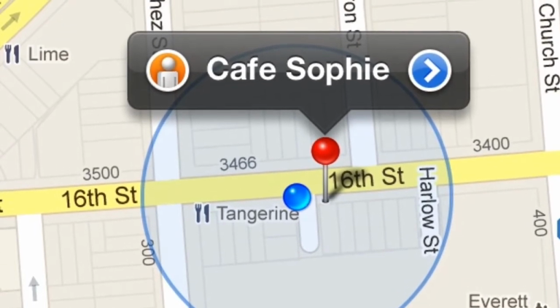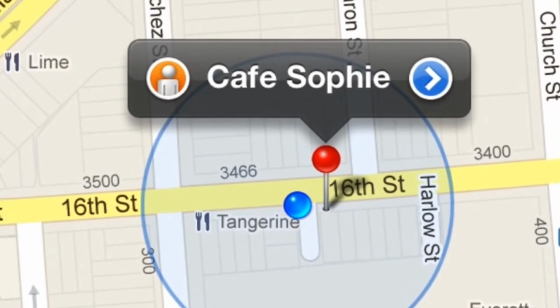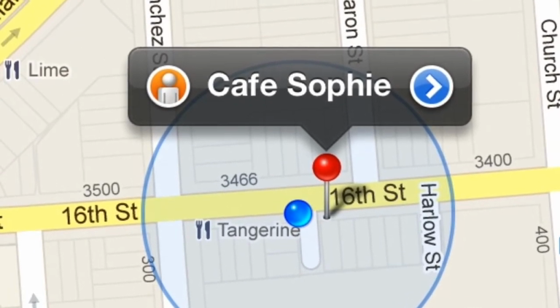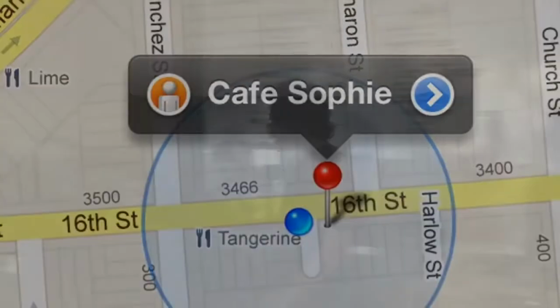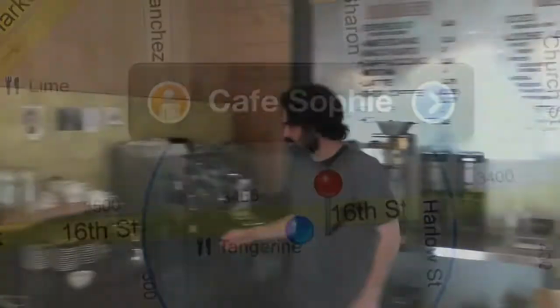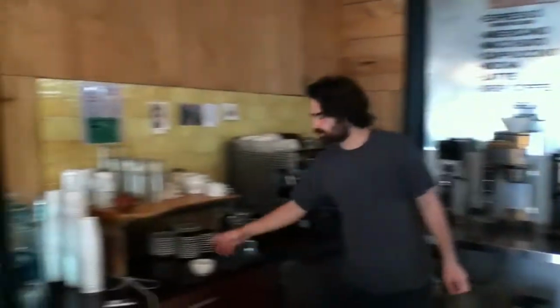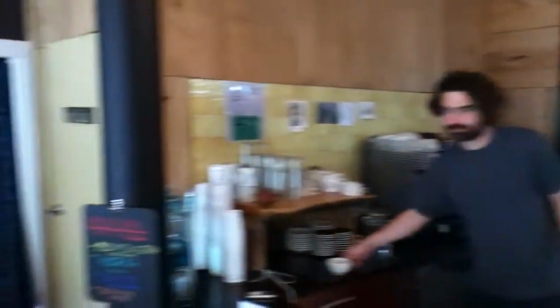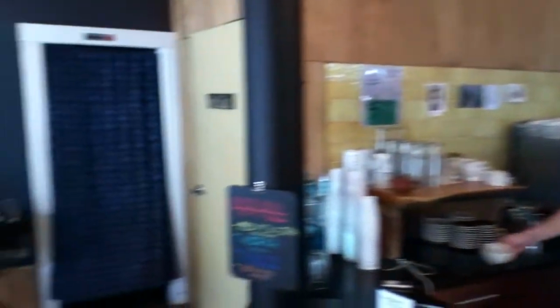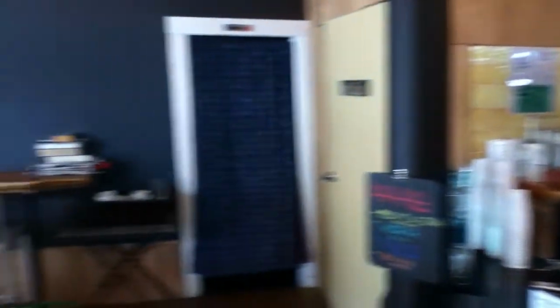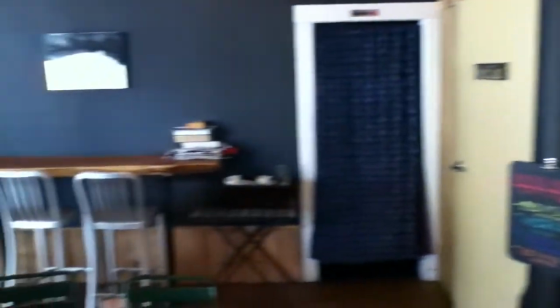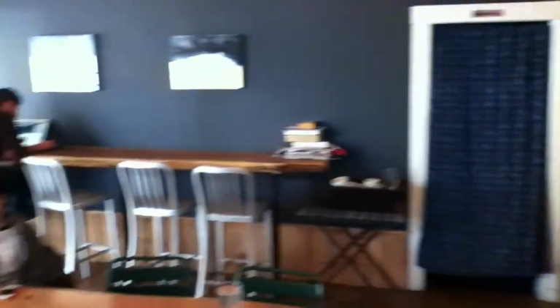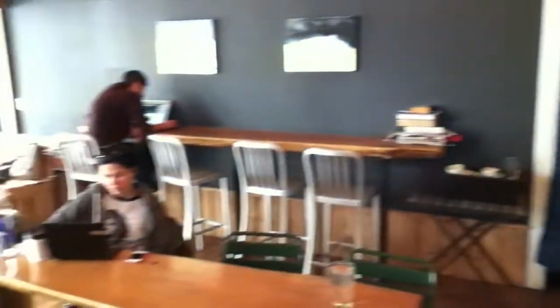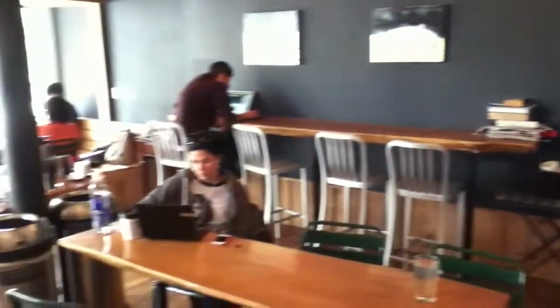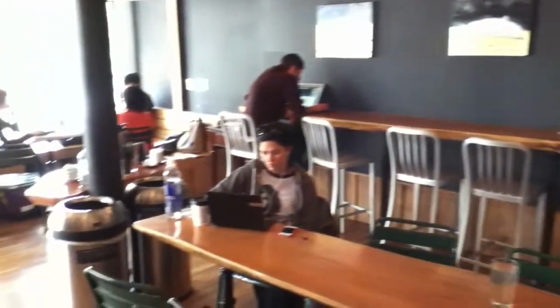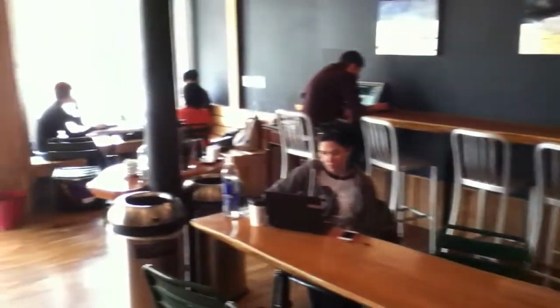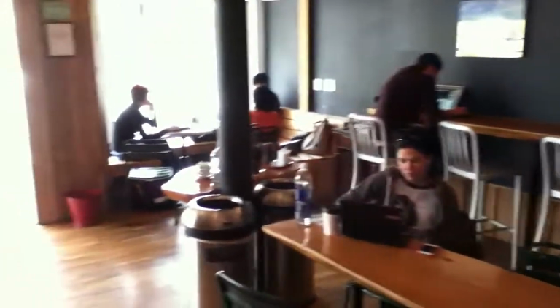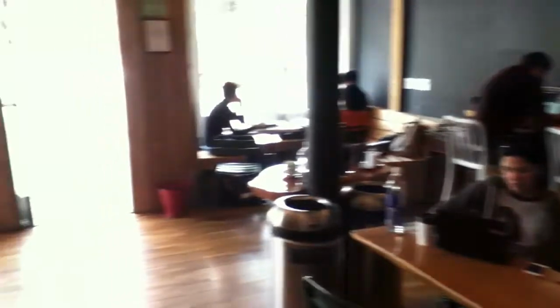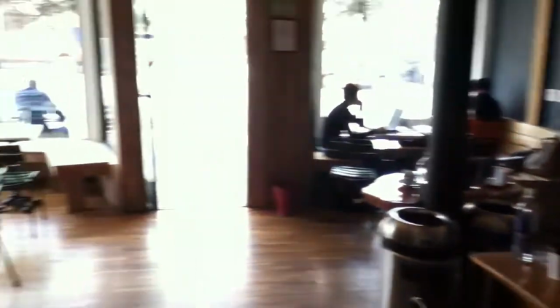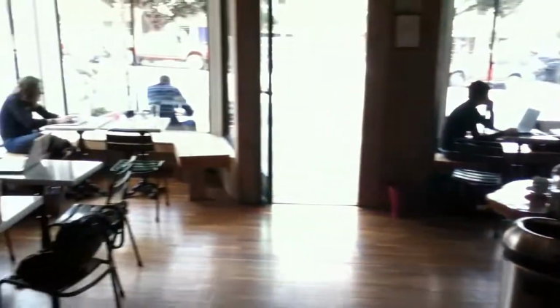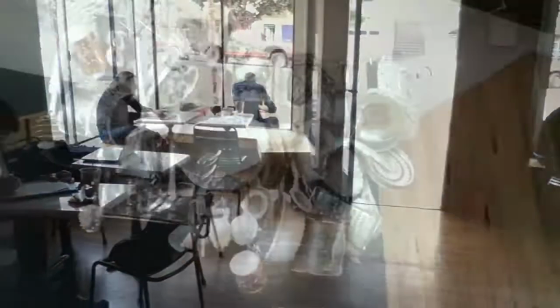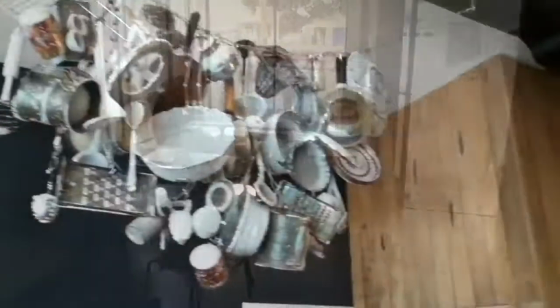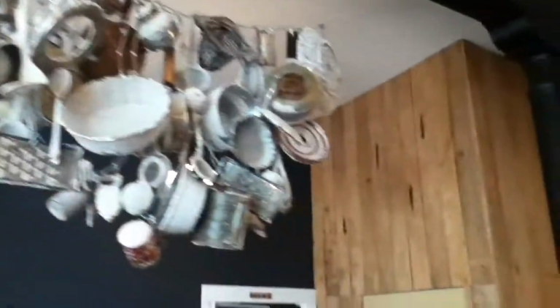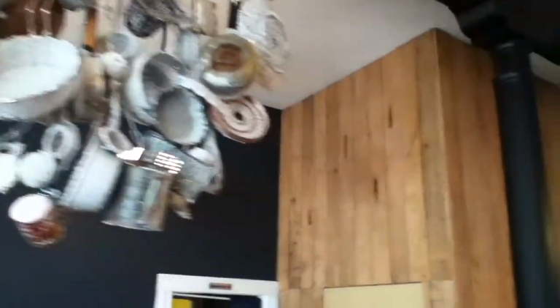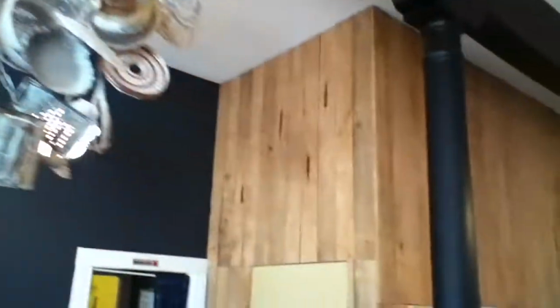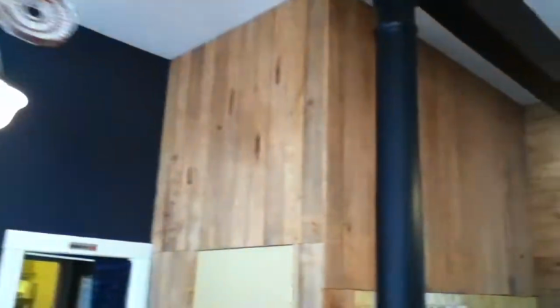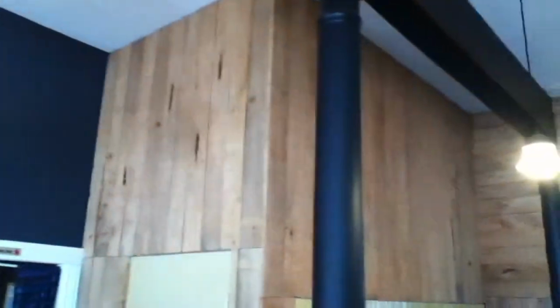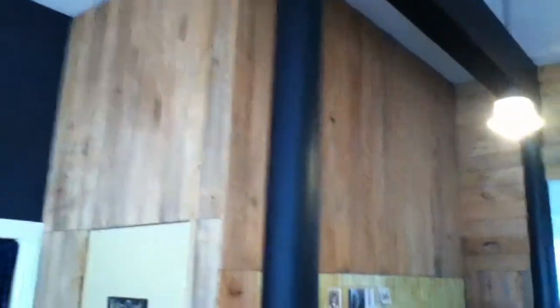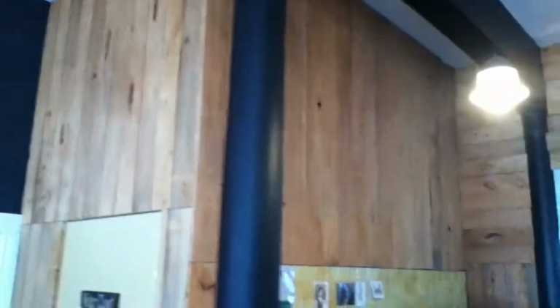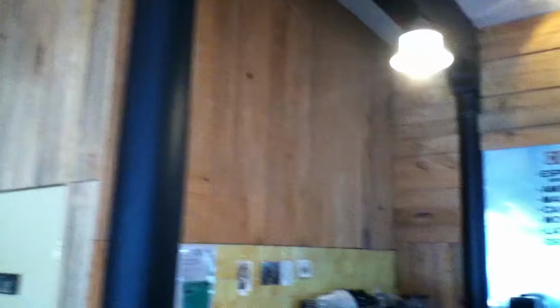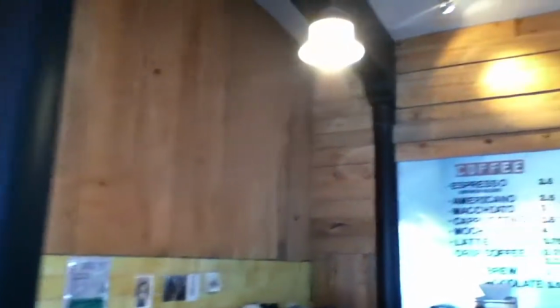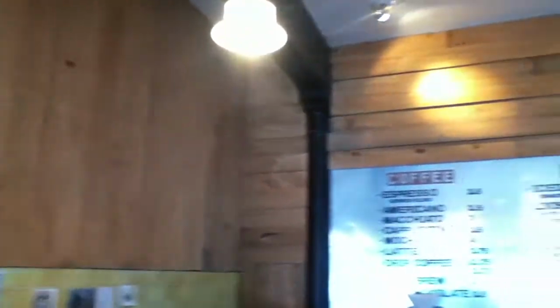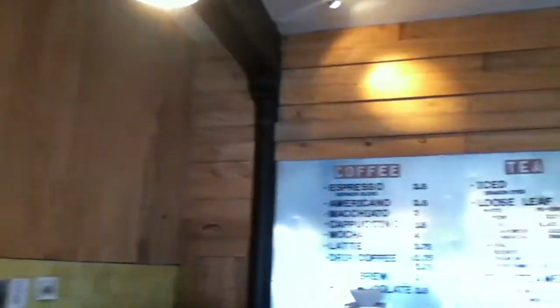Cafe Sophie is a very bright space with free wifi, power outlets, and big windows. They also display eclectic art throughout the cafe.